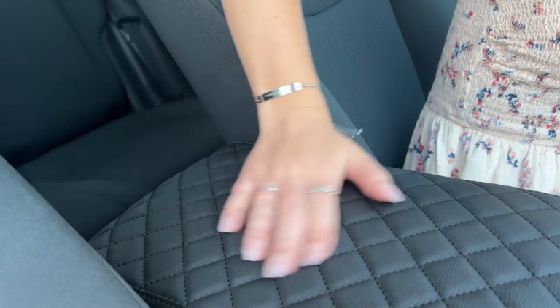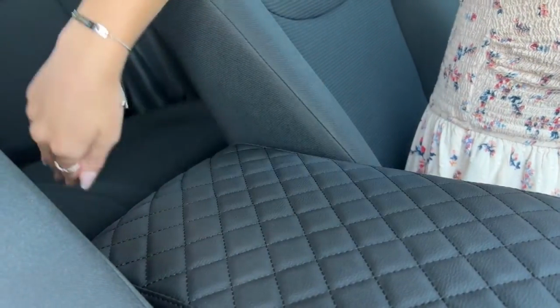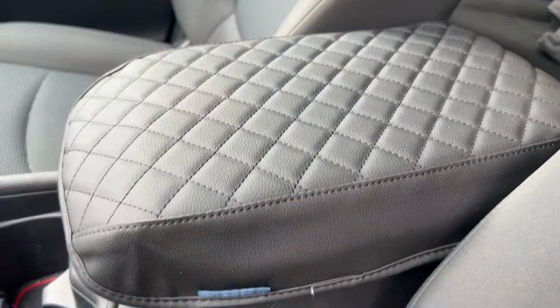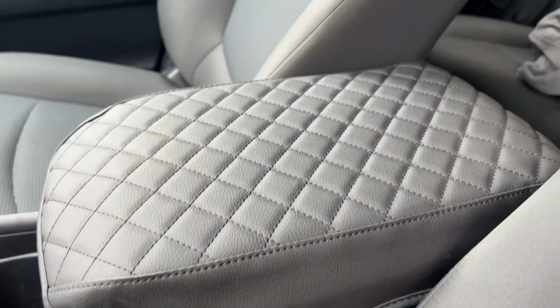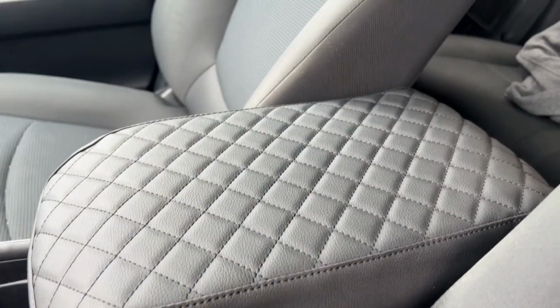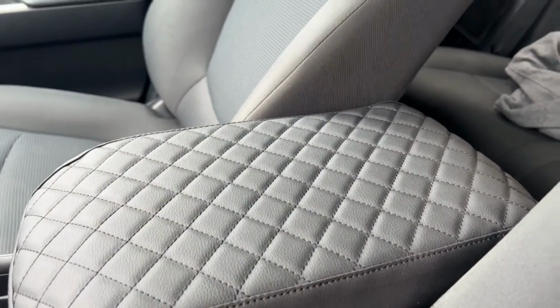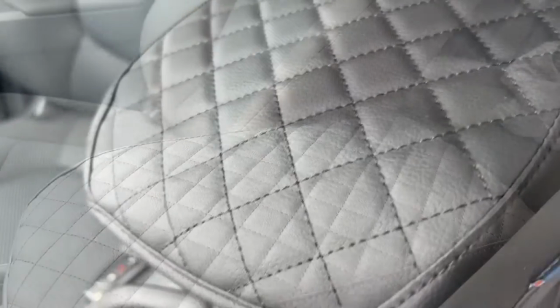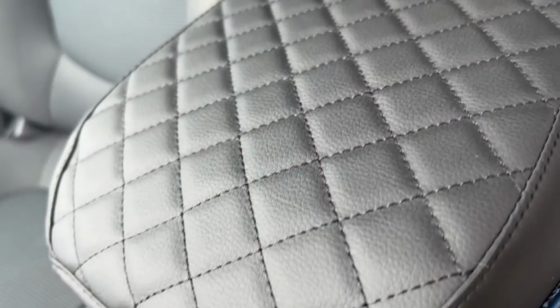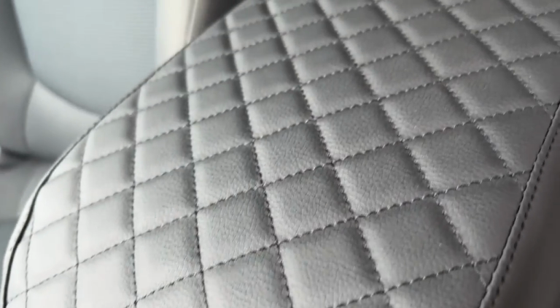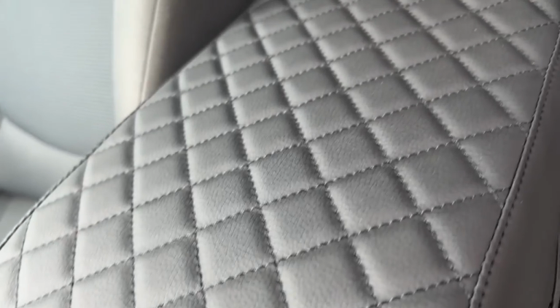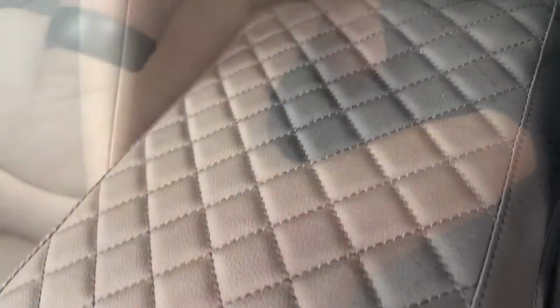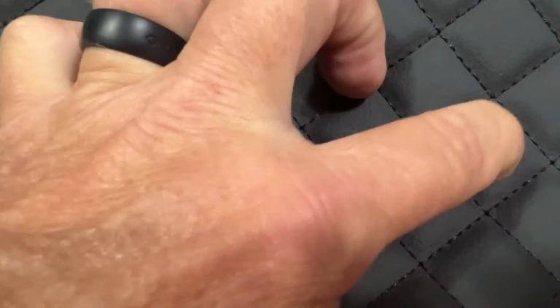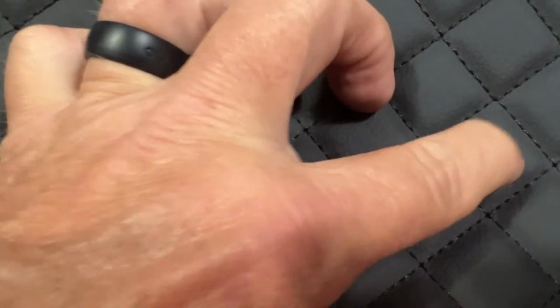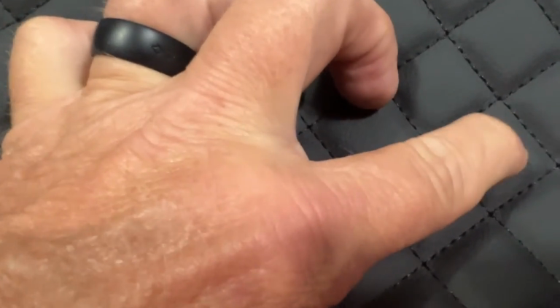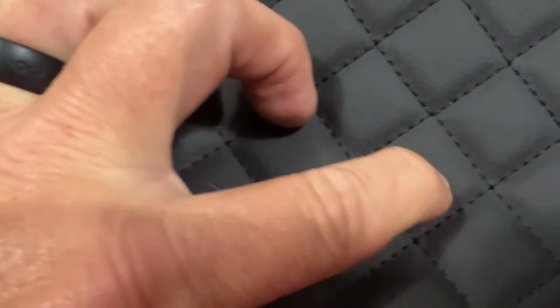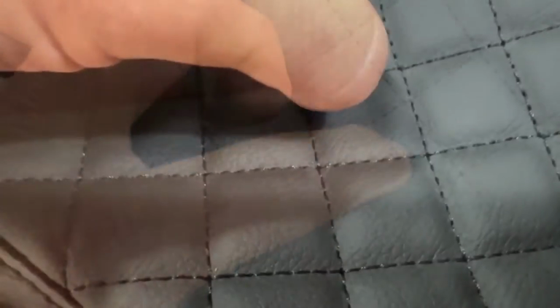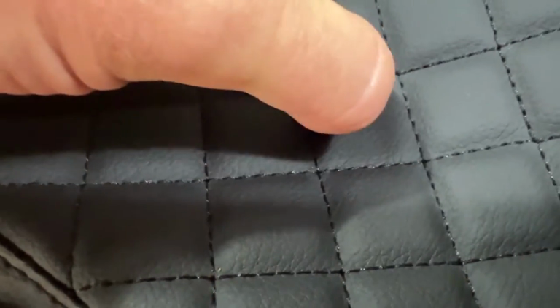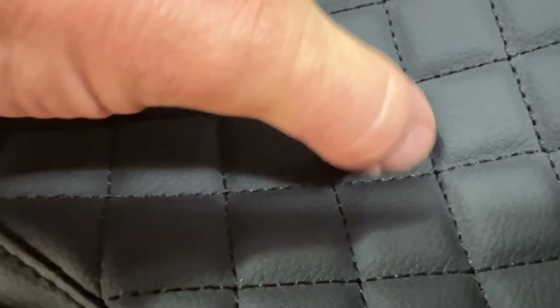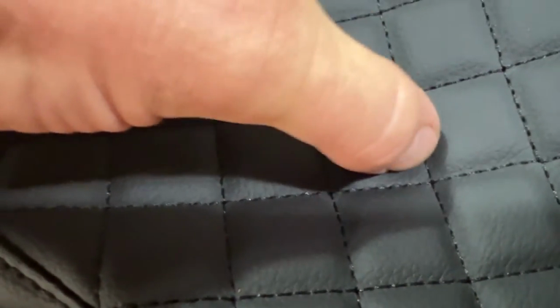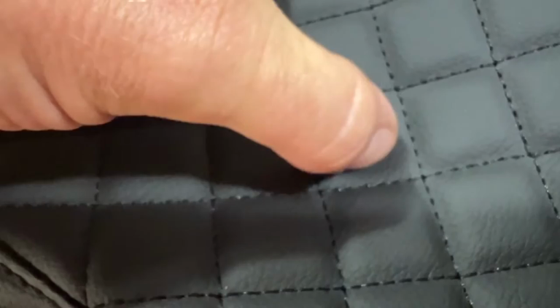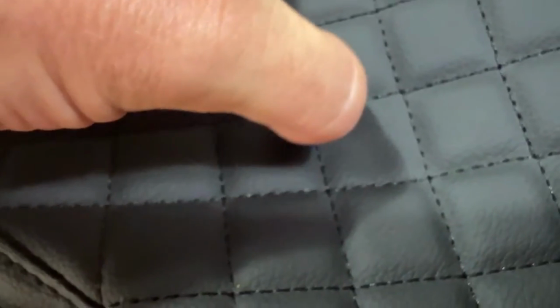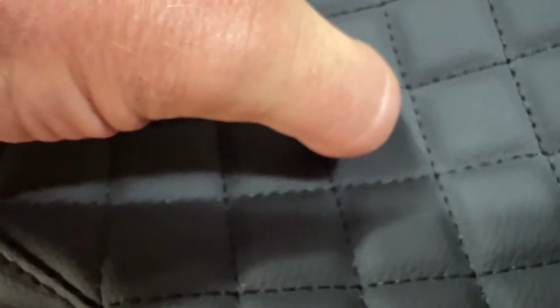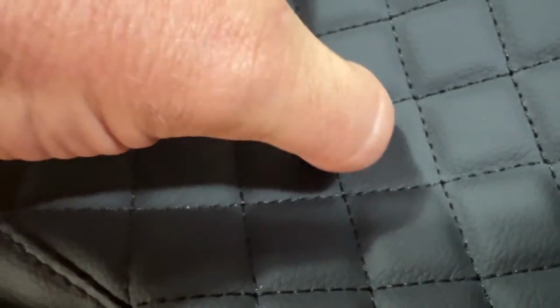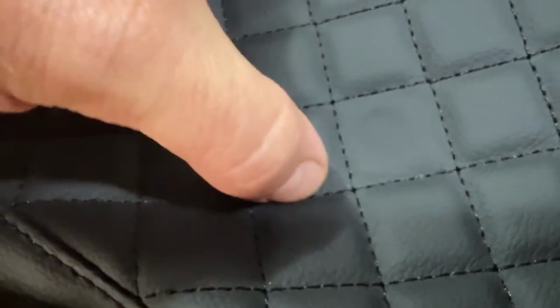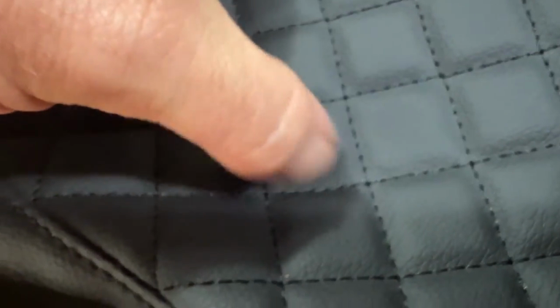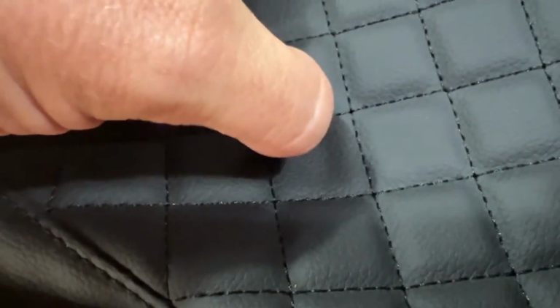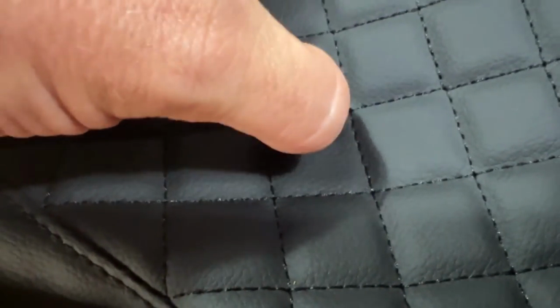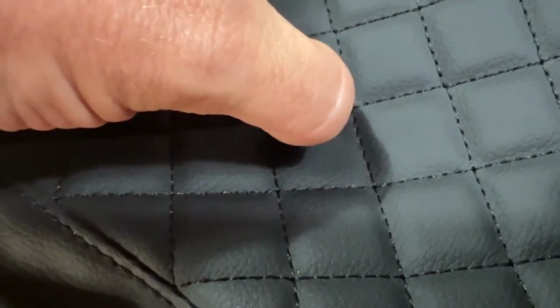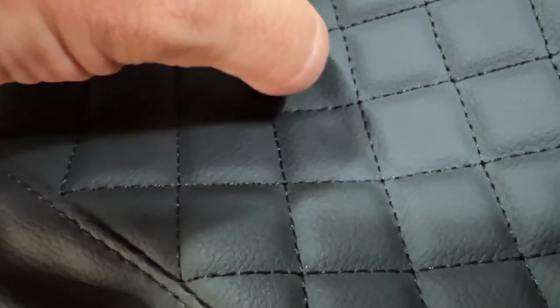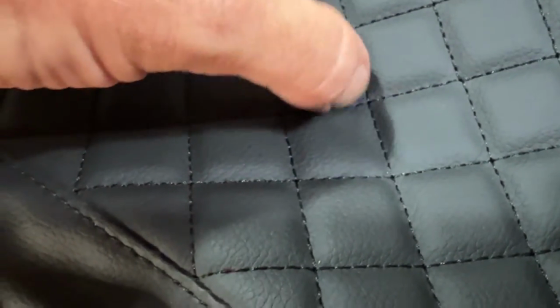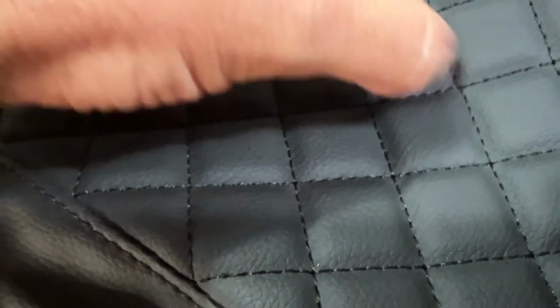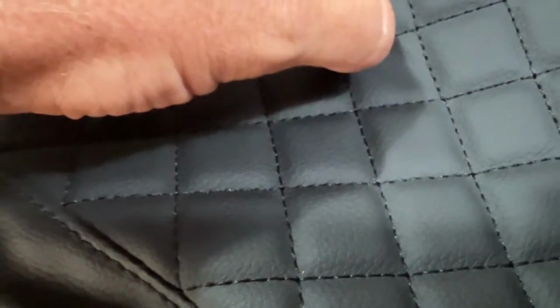It's a small upgrade that can make a big difference in your driving experience. Before we wrap up, let's talk about the scratch resistance of the EC Auto armrest cover. One of the great features of this cover is its durability and ability to withstand daily wear and tear.